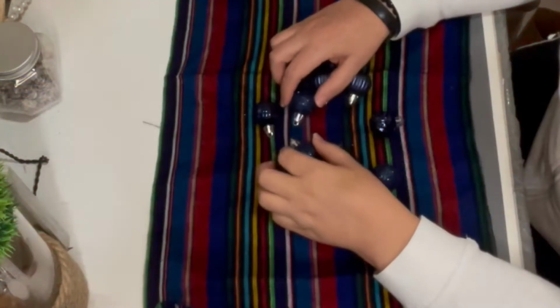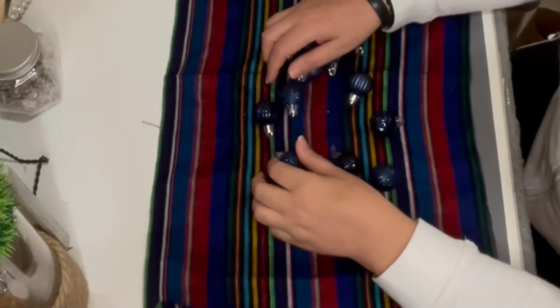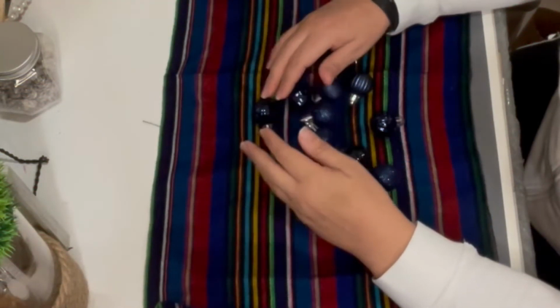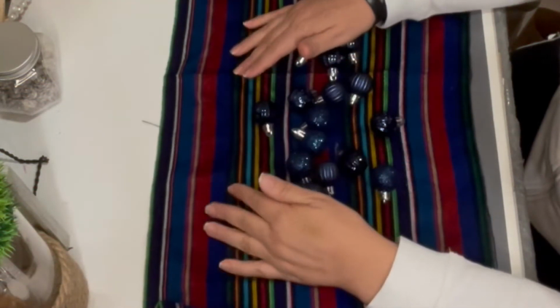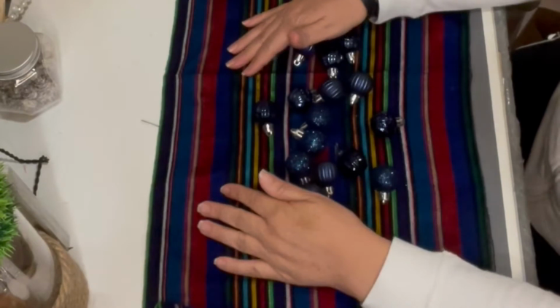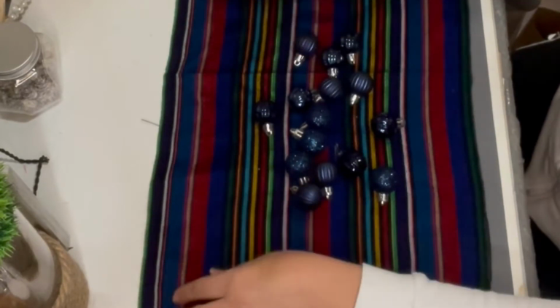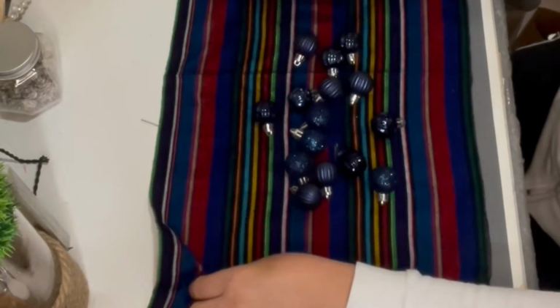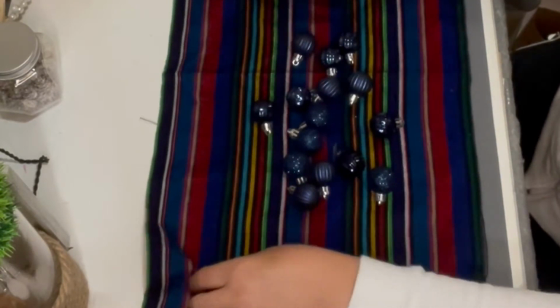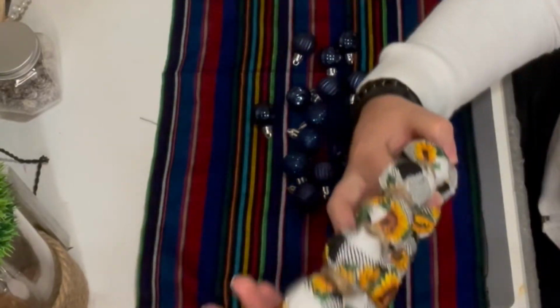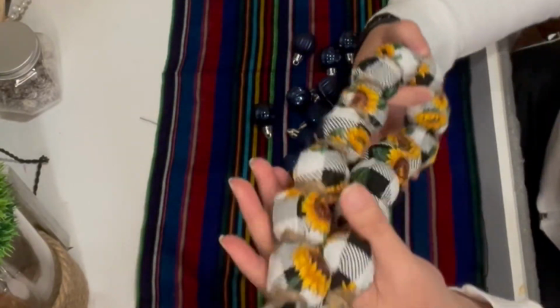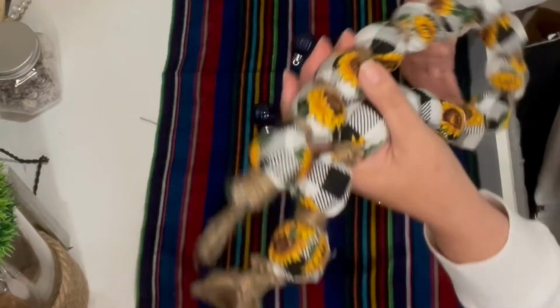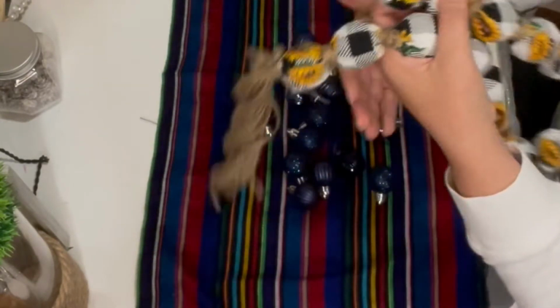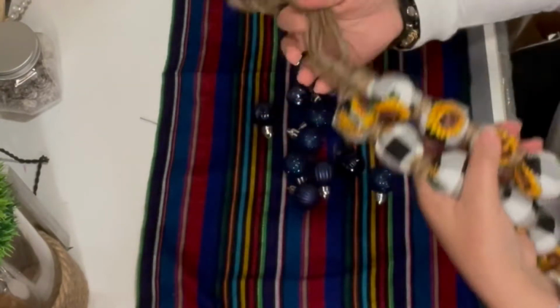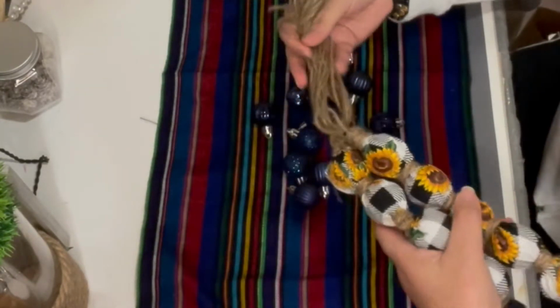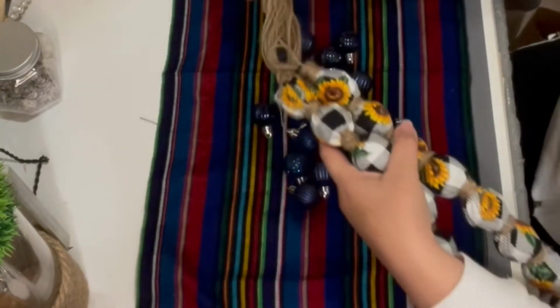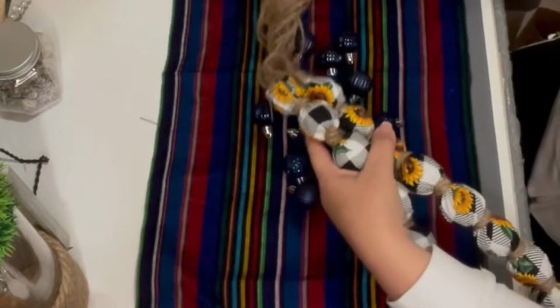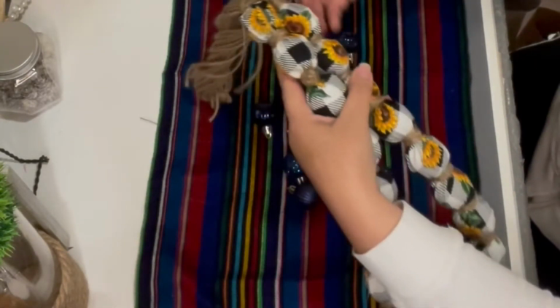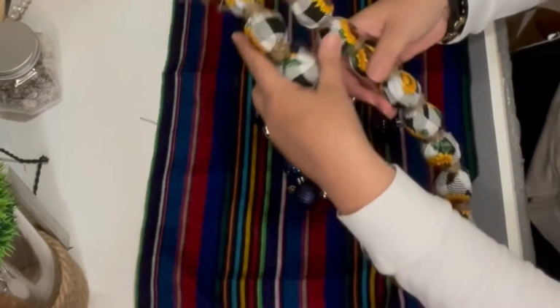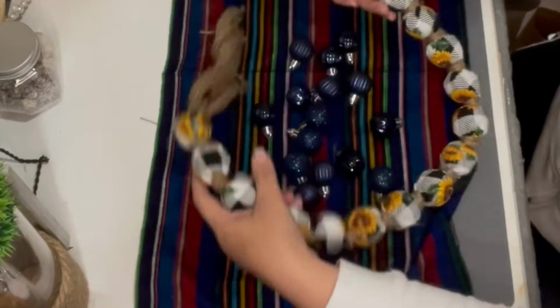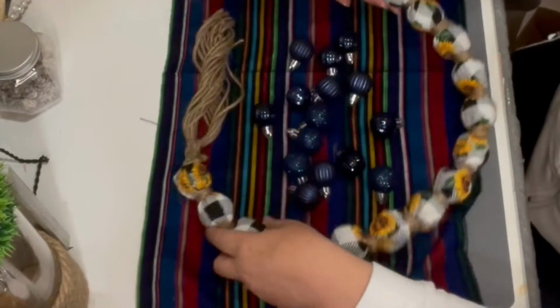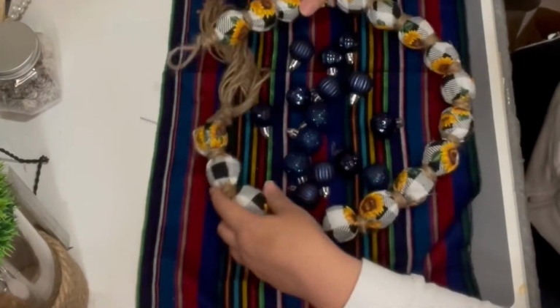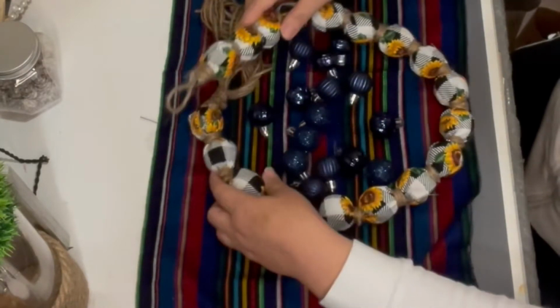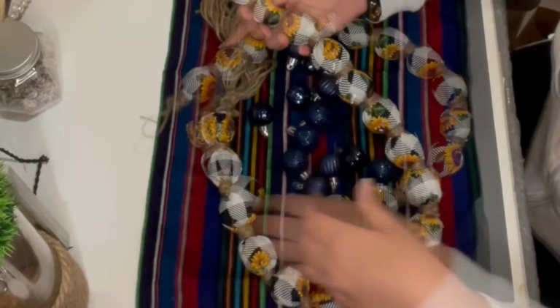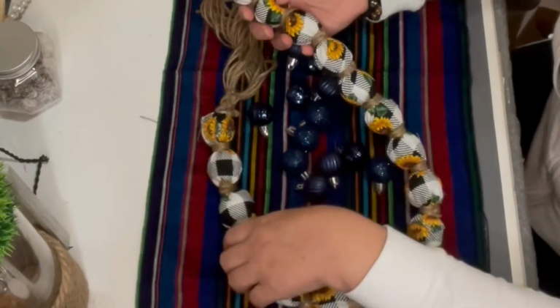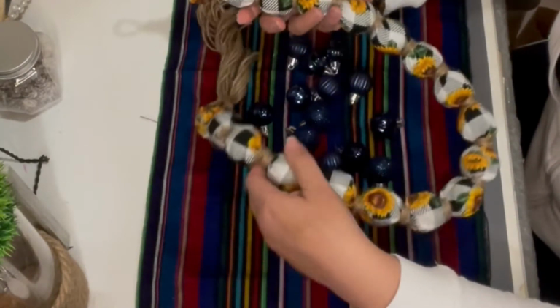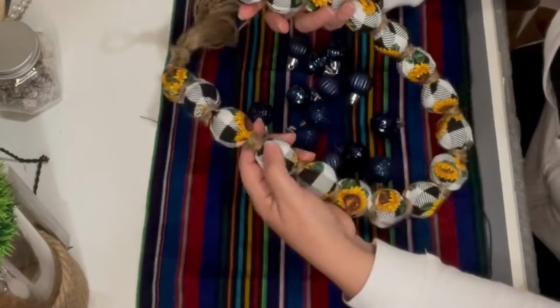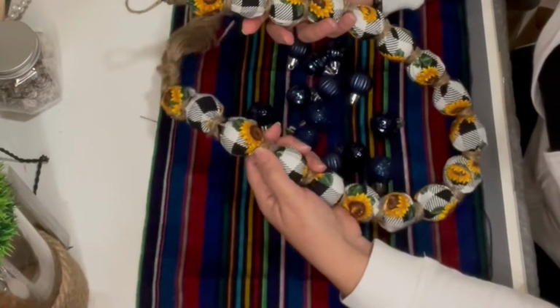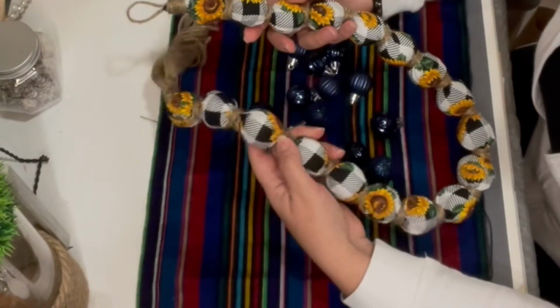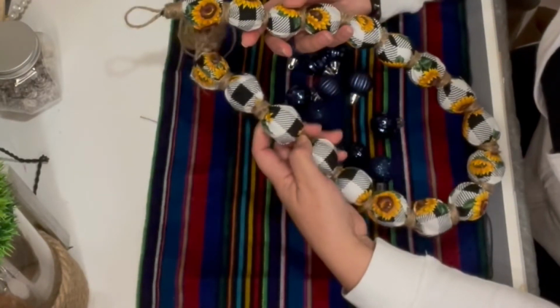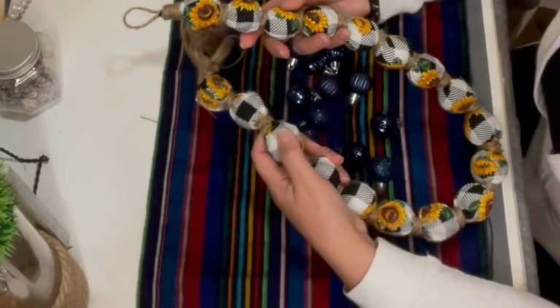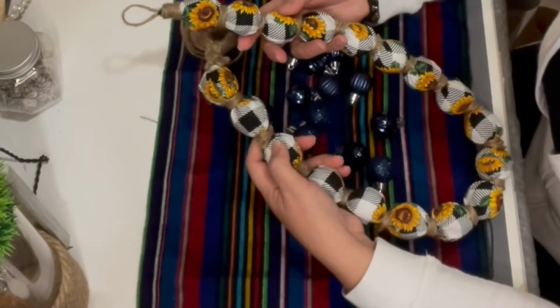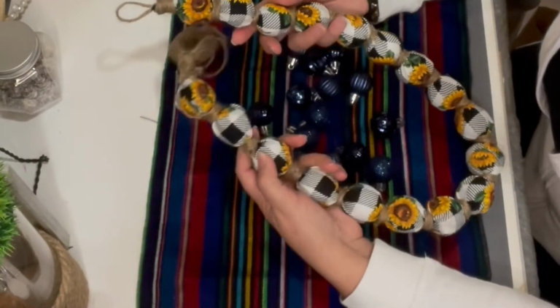Hi everybody, welcome back to my little corner where I design, create, and craft ideas to share with you. For project number one, I will be showing you how to make two of these ball garlands out of mini Christmas tree ornaments from the Dollar Tree.